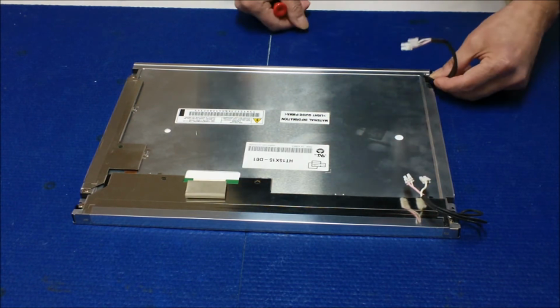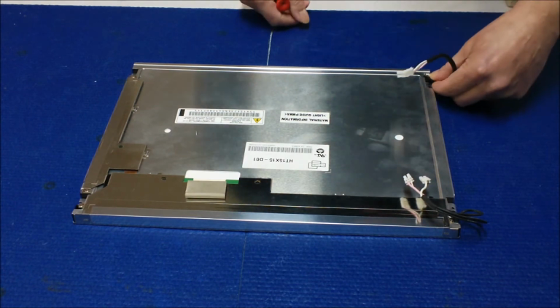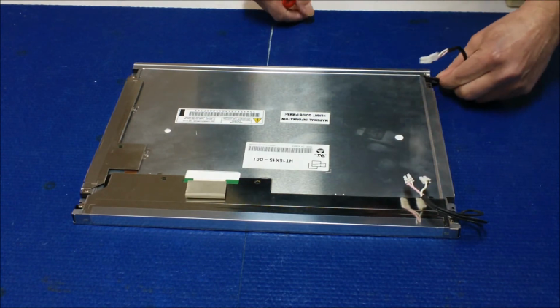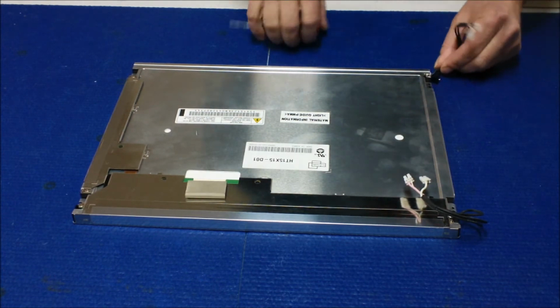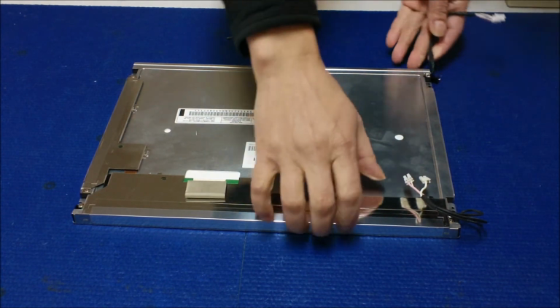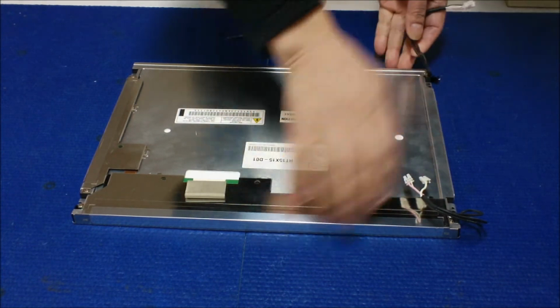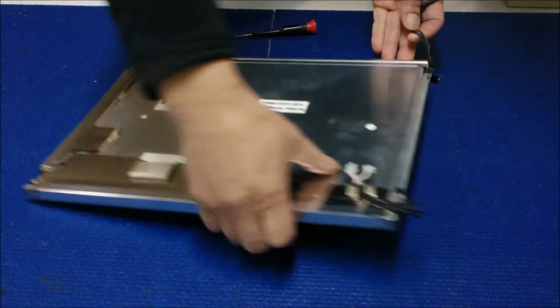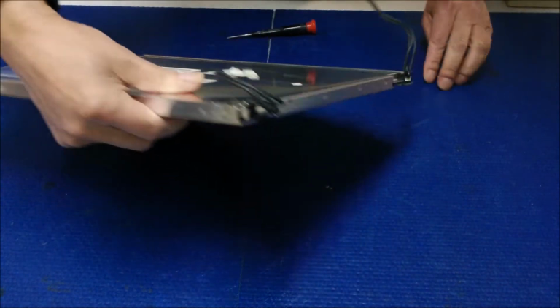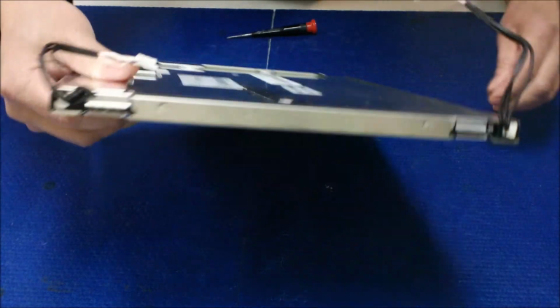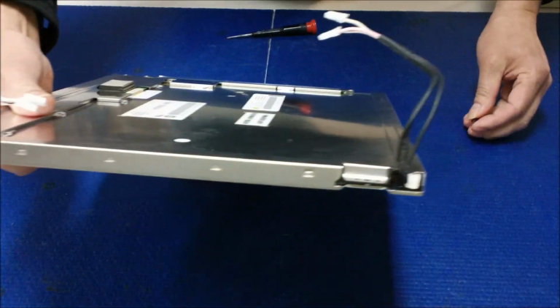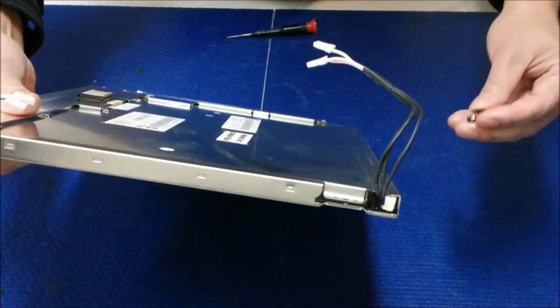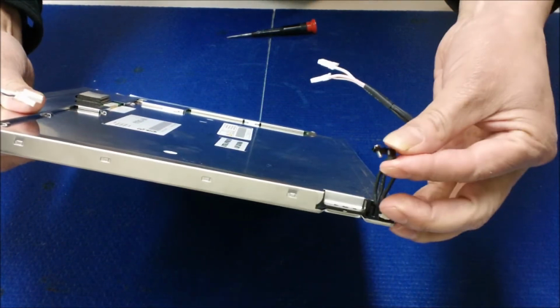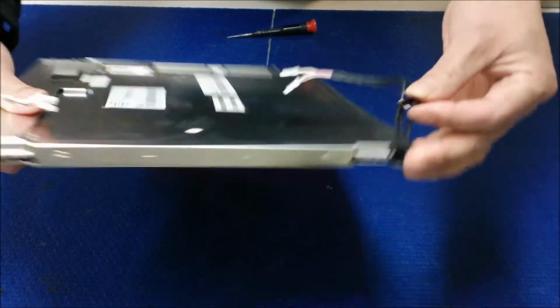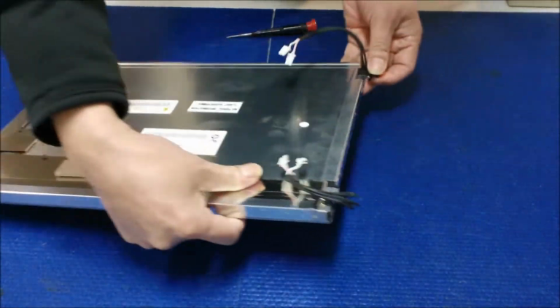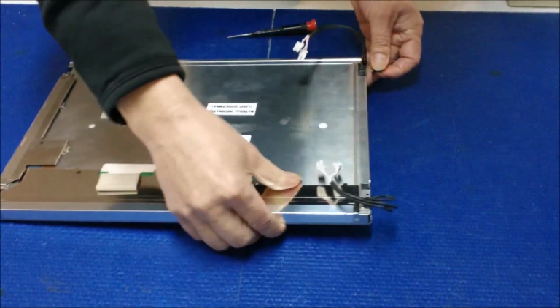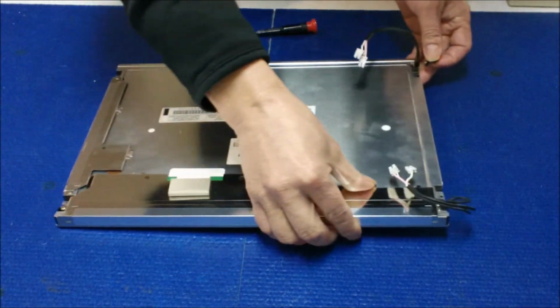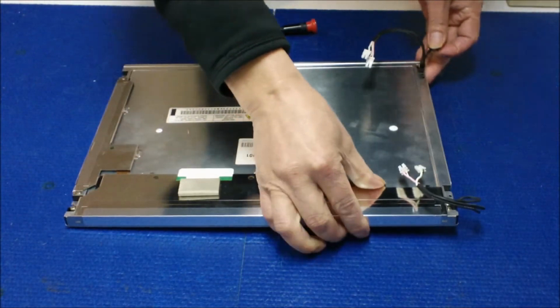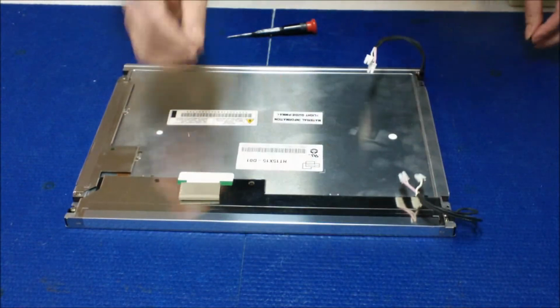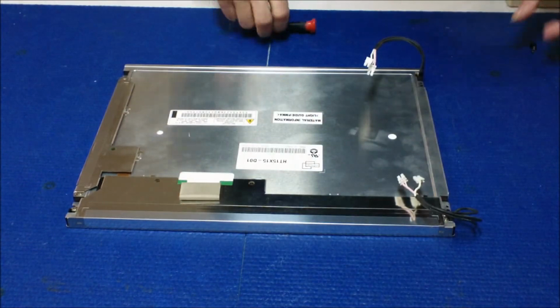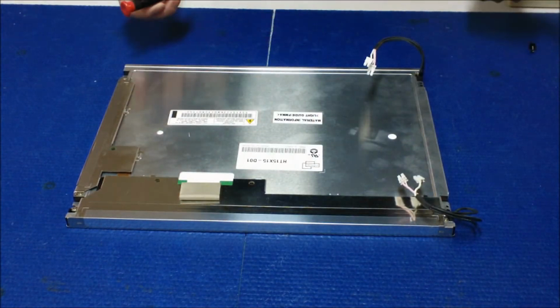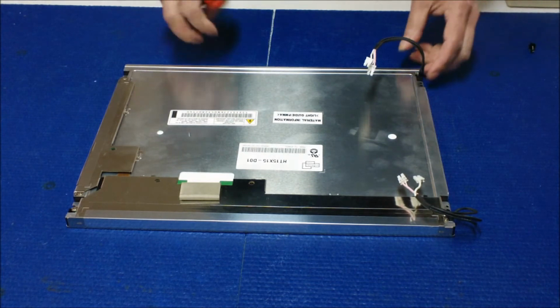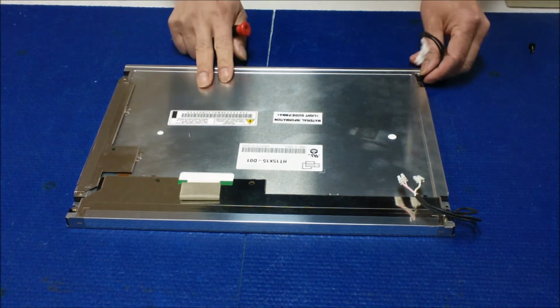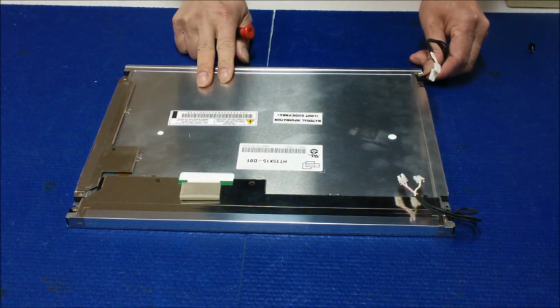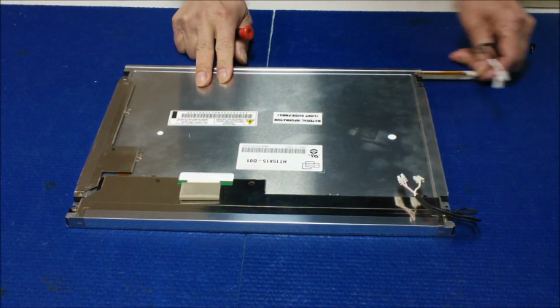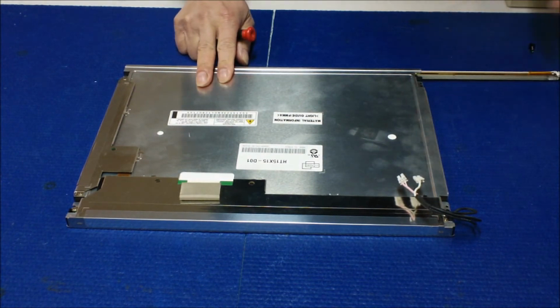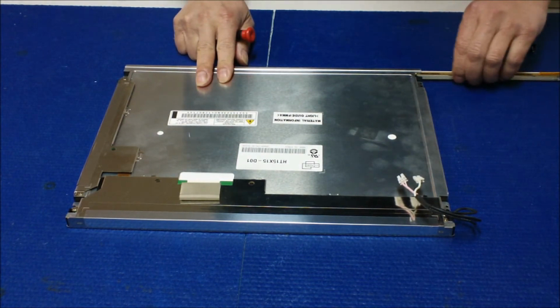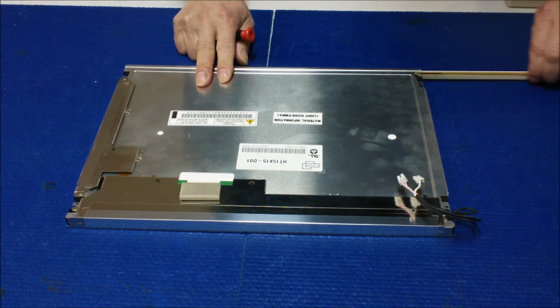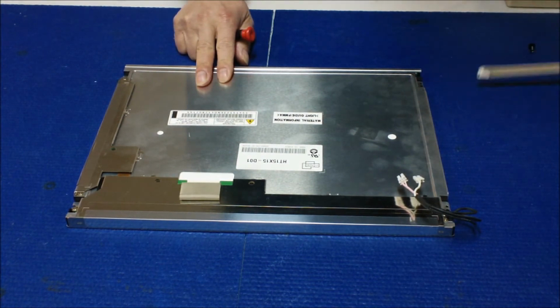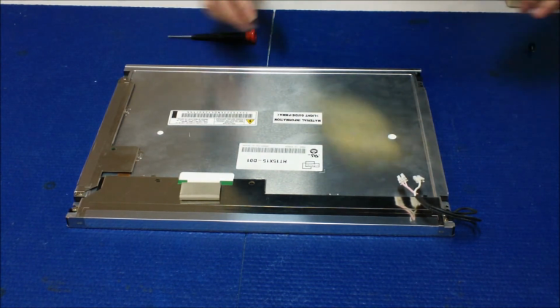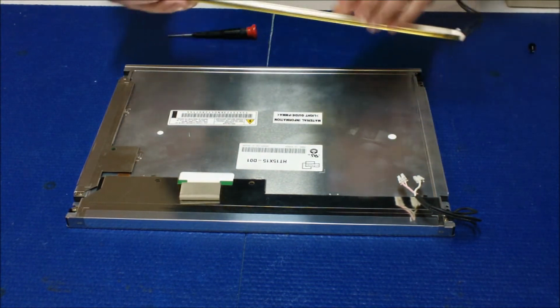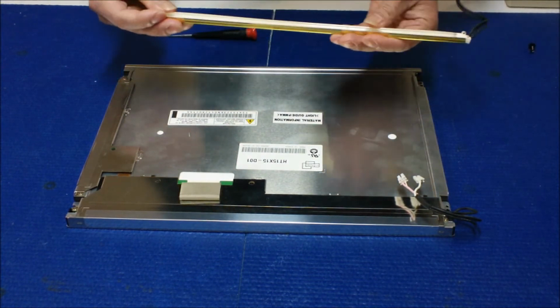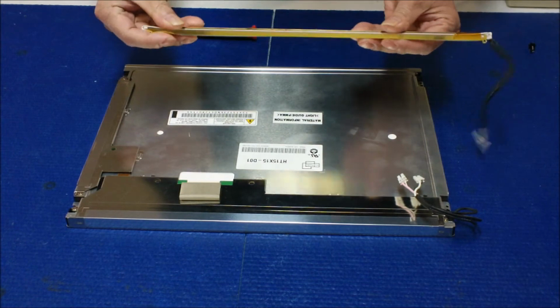When you pull it out, the wire goes like this — you see this? Alright. When you take it out, just slide it out. See? Simple.